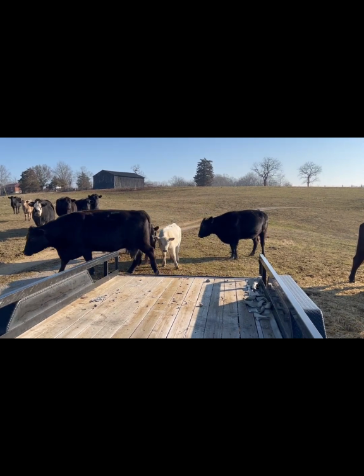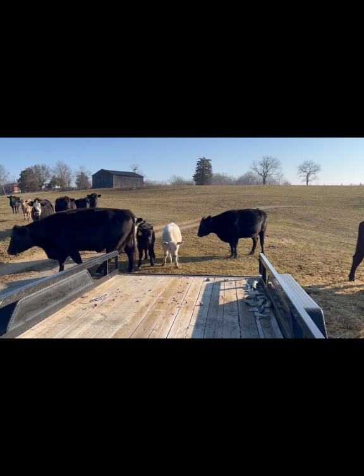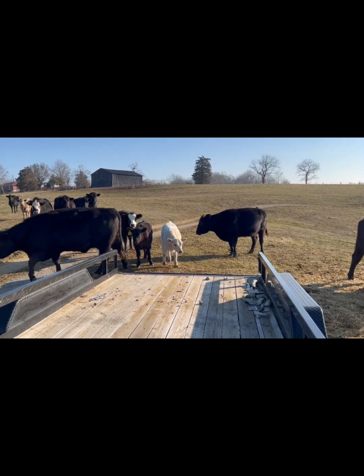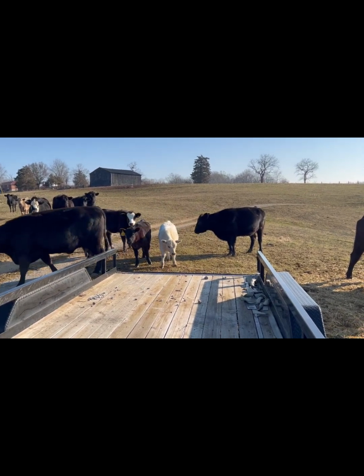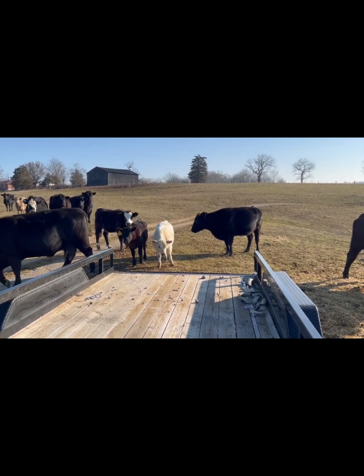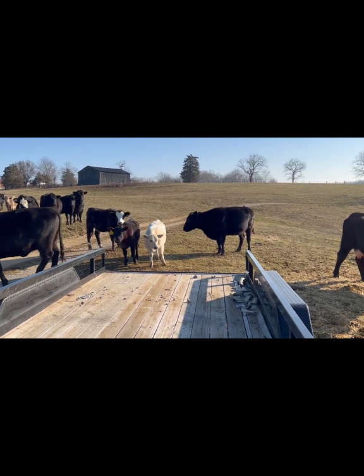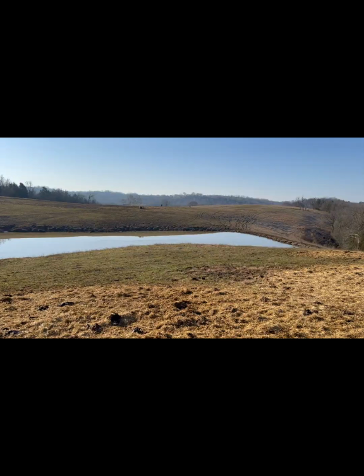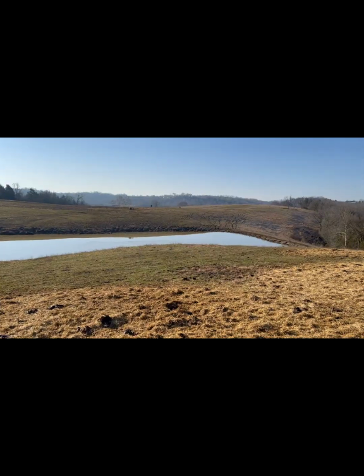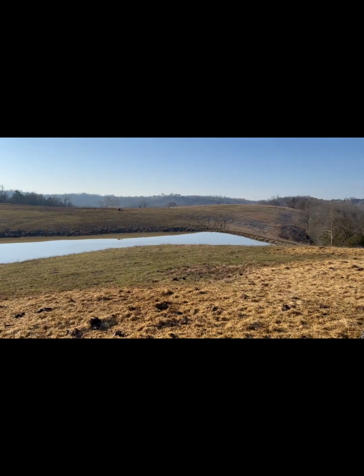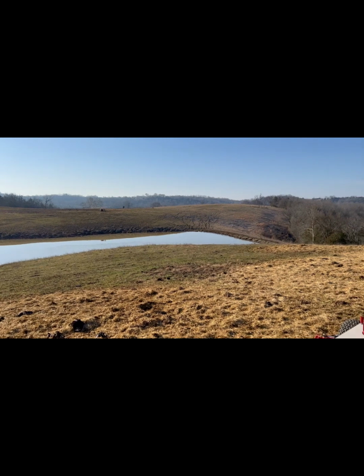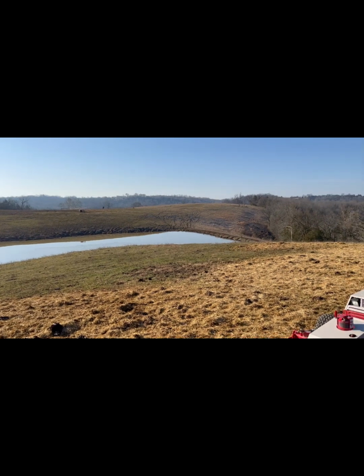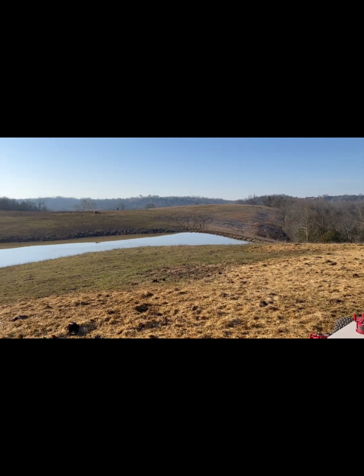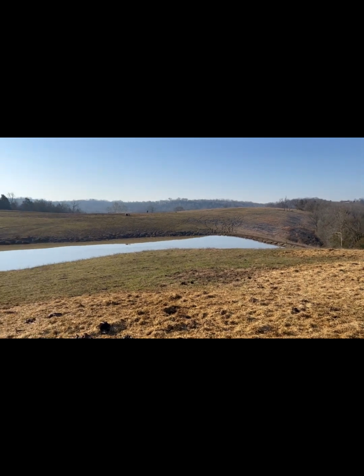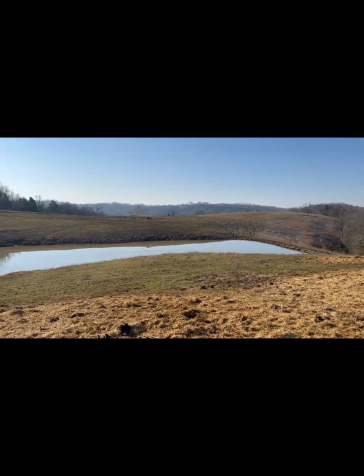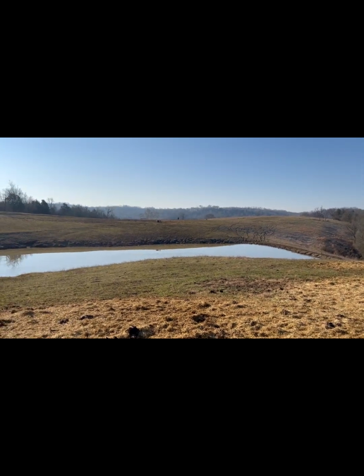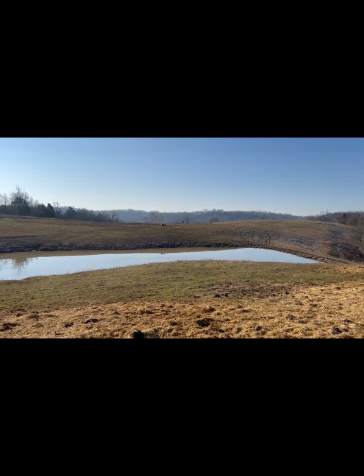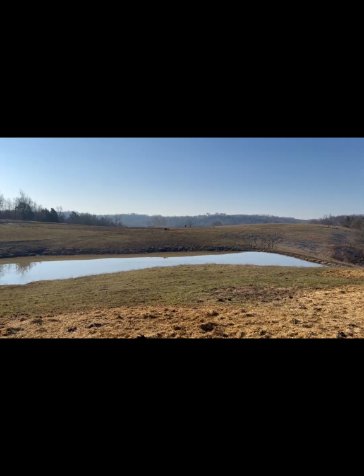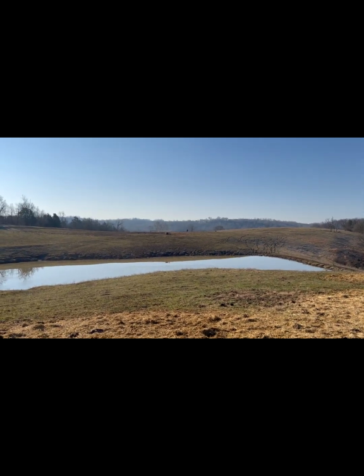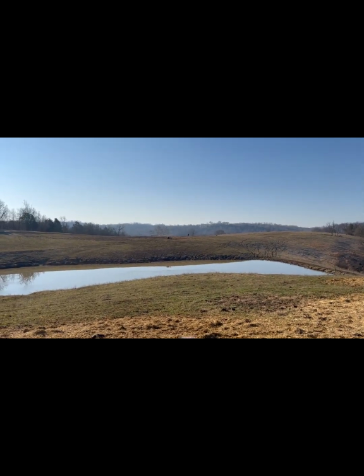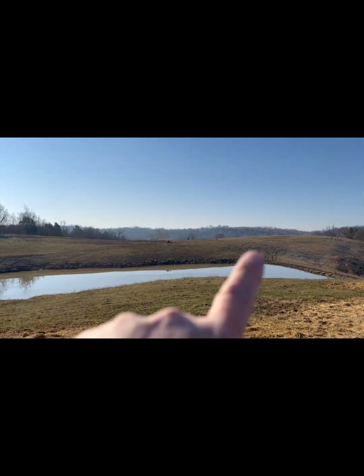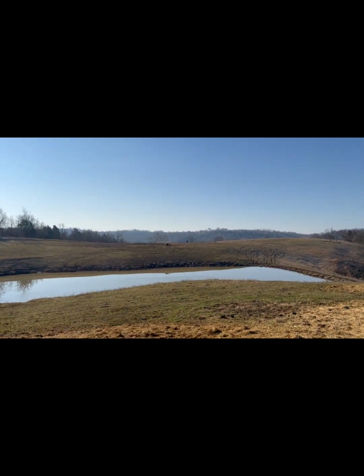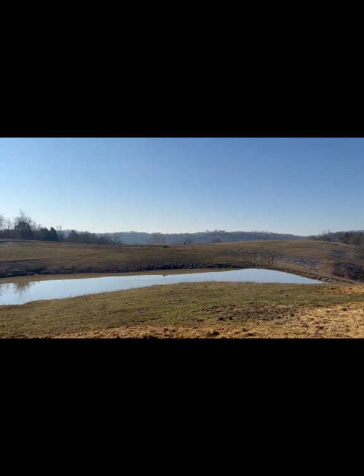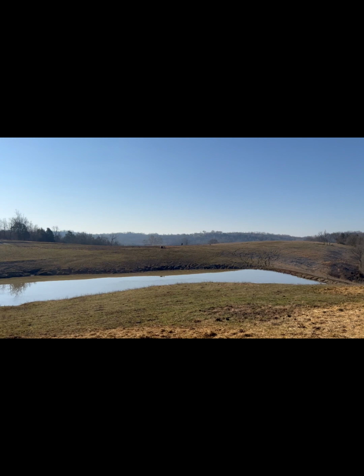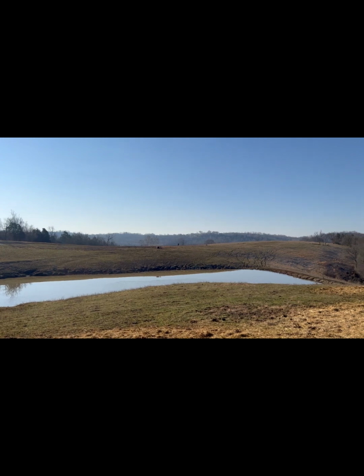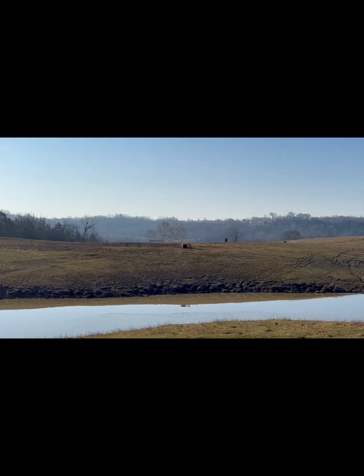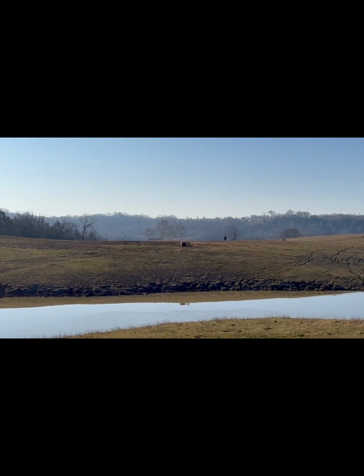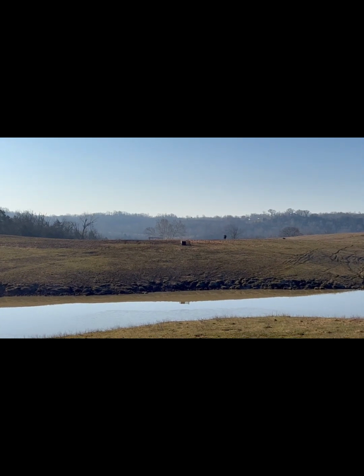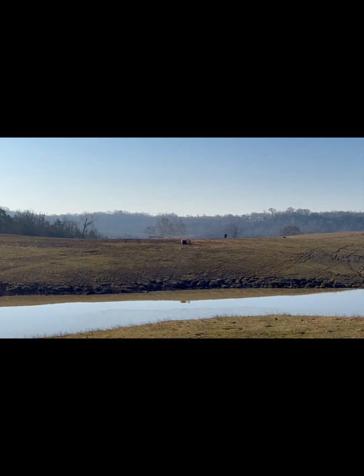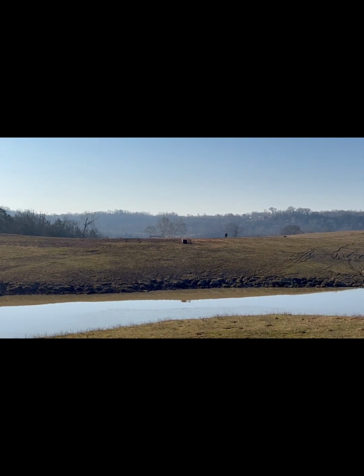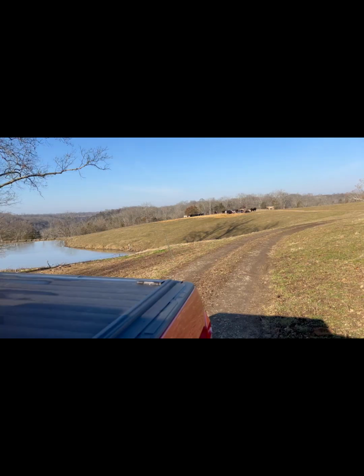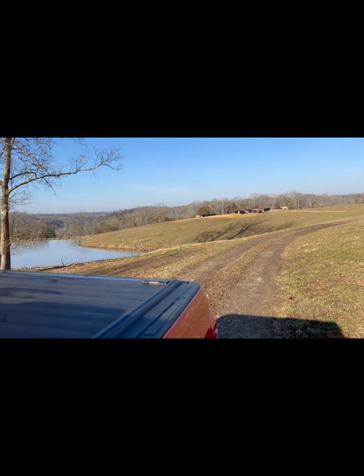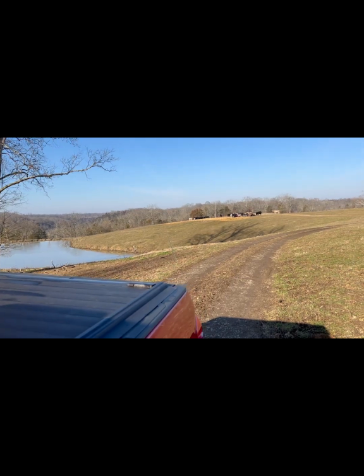They stepped on my gate and it made a noise. I just checked my map and confirmed that the Kentucky River is right over that ridge — we are in southern Fayette County.